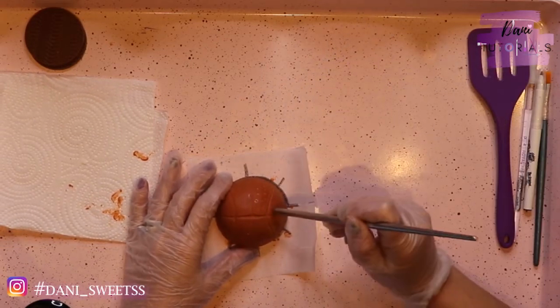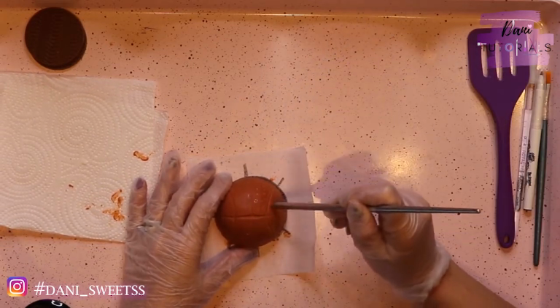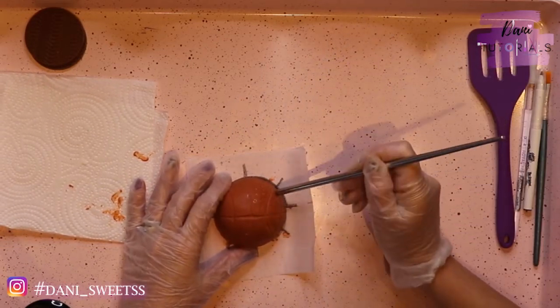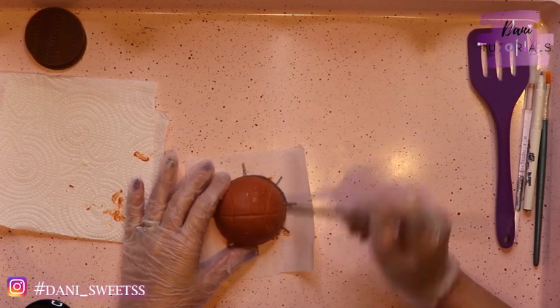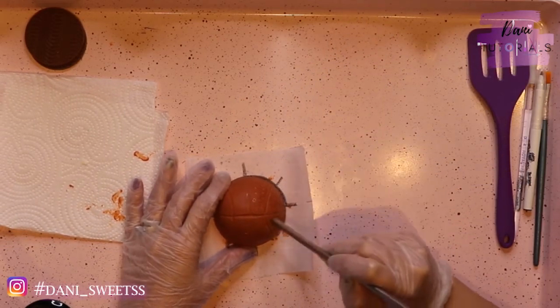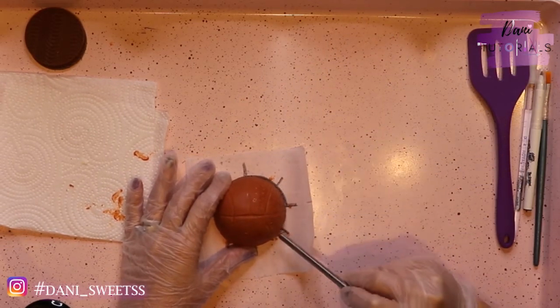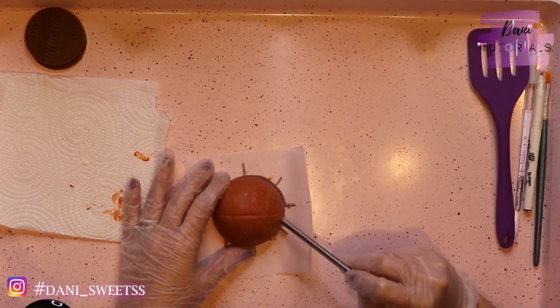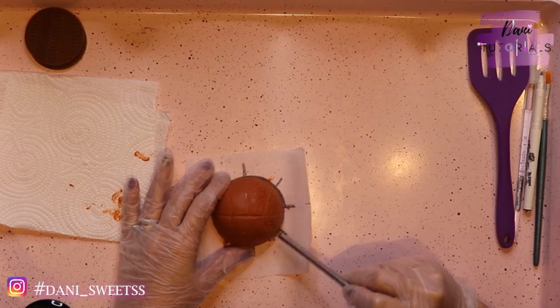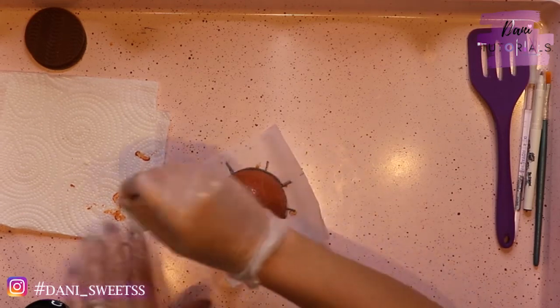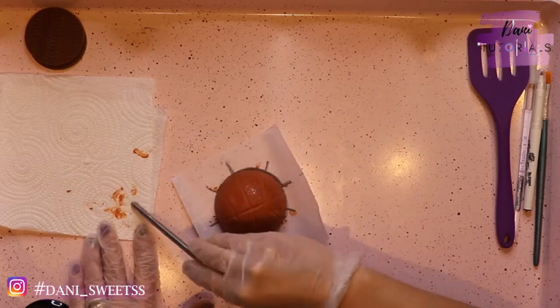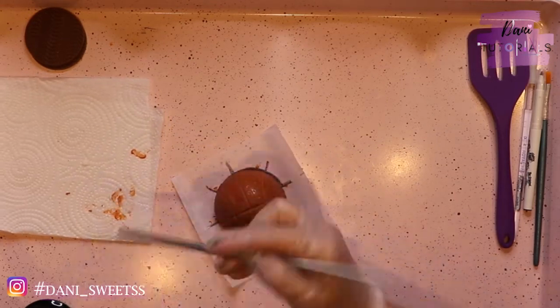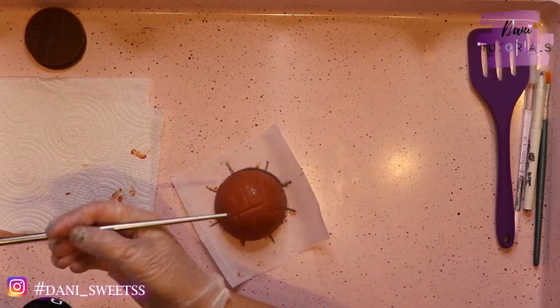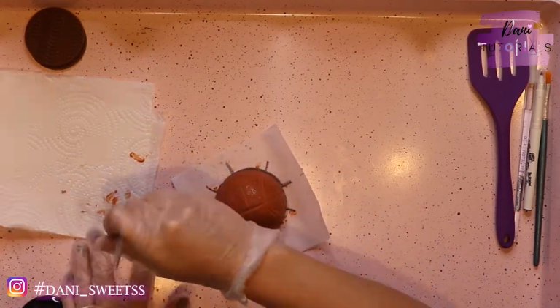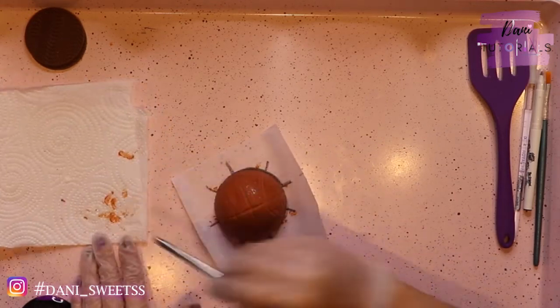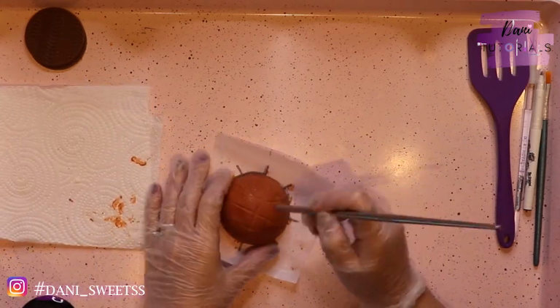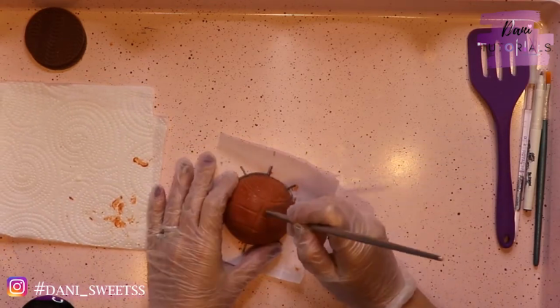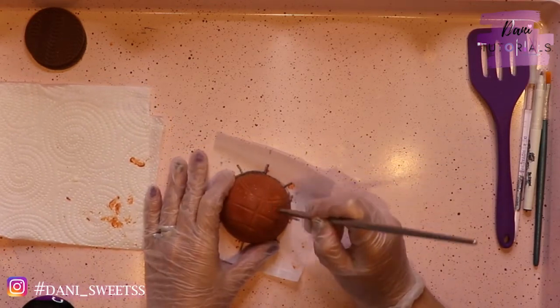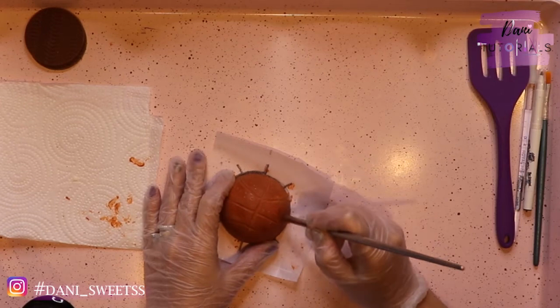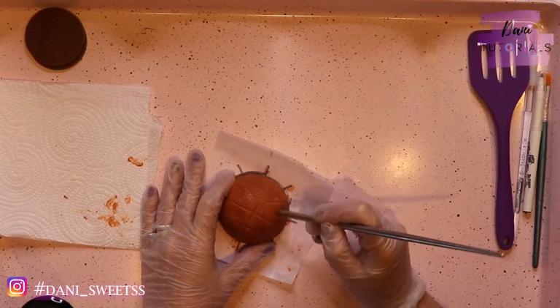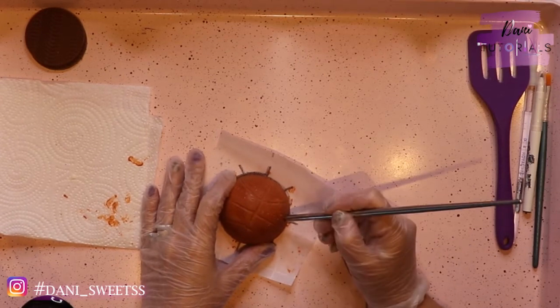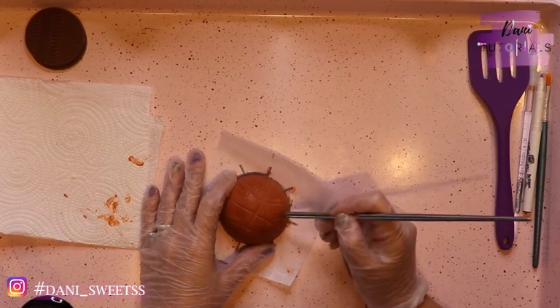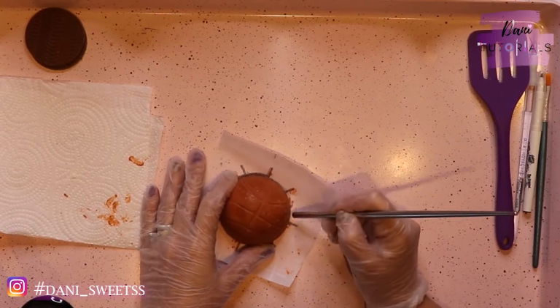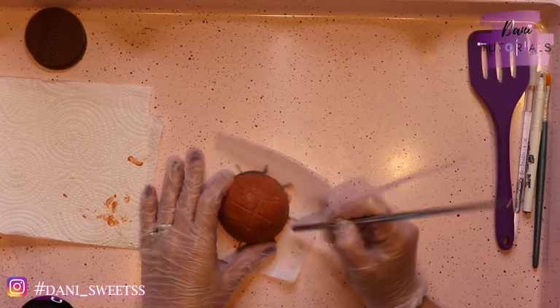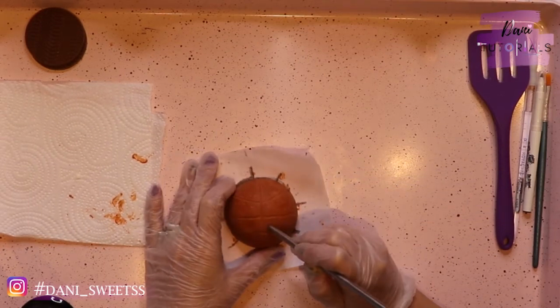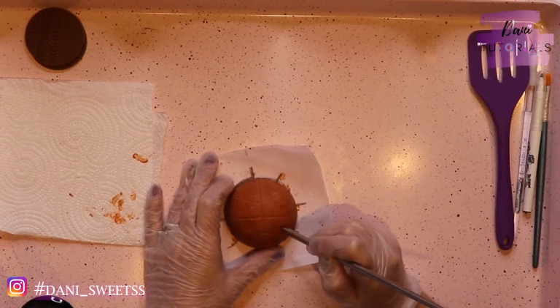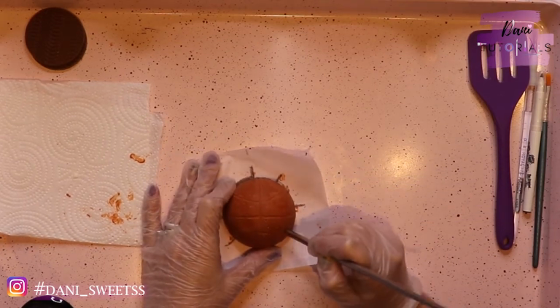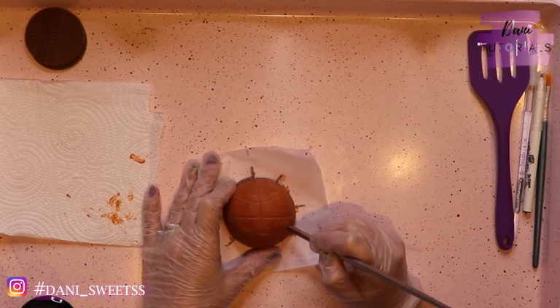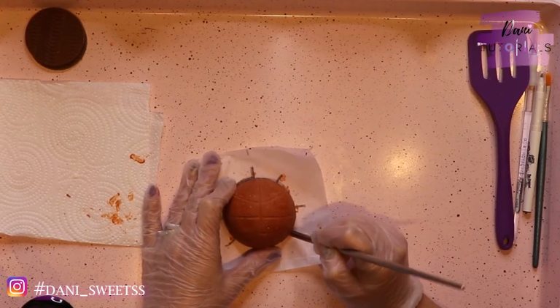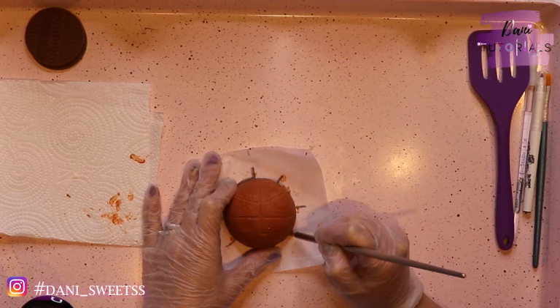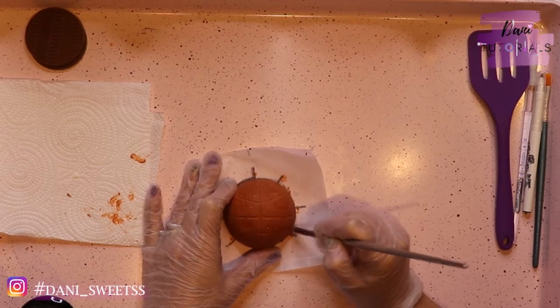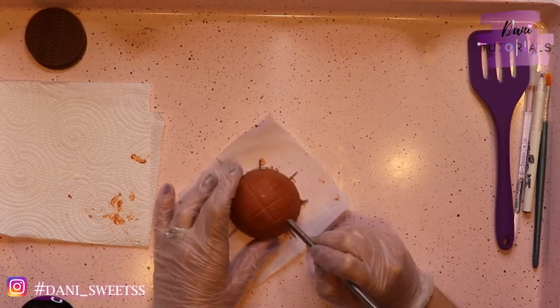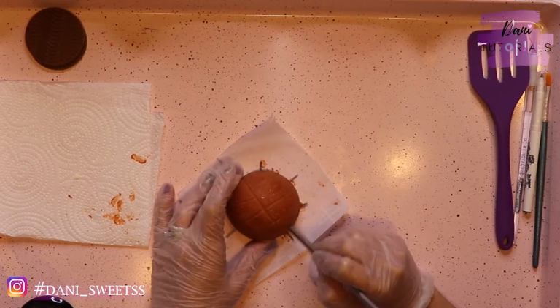I just heat up the back side — the thicker side of my metal chopstick — and then I make those little stitch marks that a baseball has. This one I wasn't showing you the whole thing, but if you guys want to see a little bit more of how I use the mold...